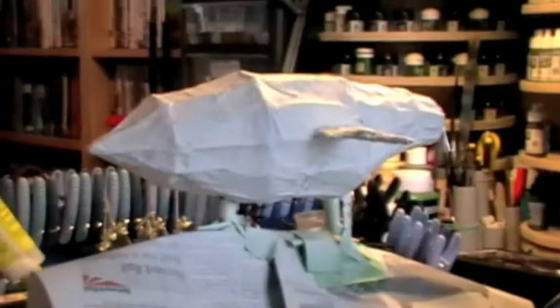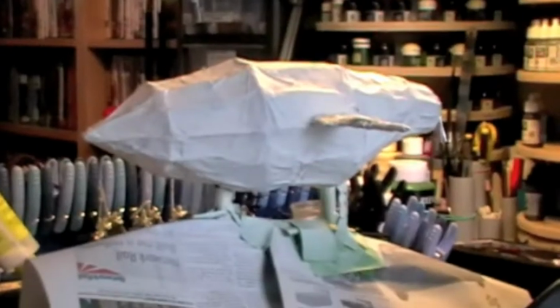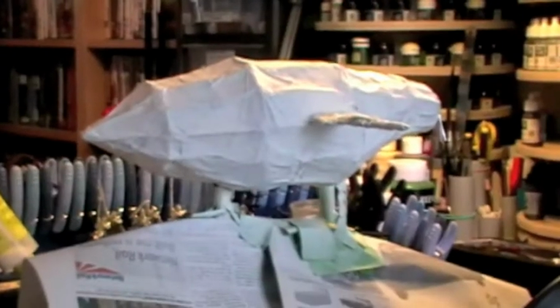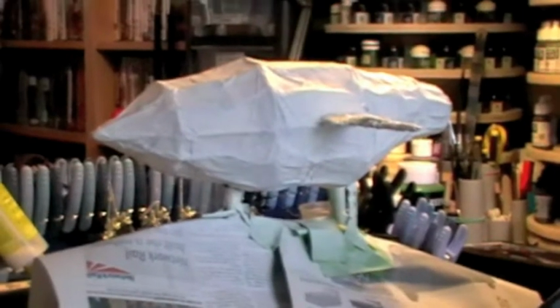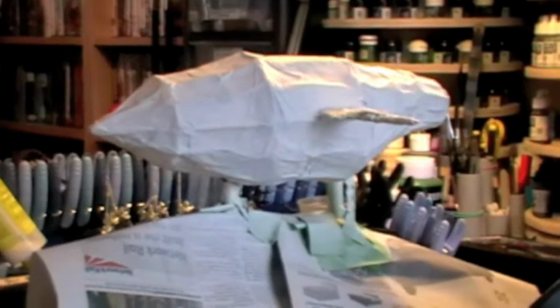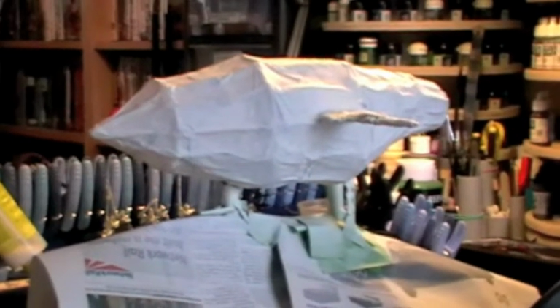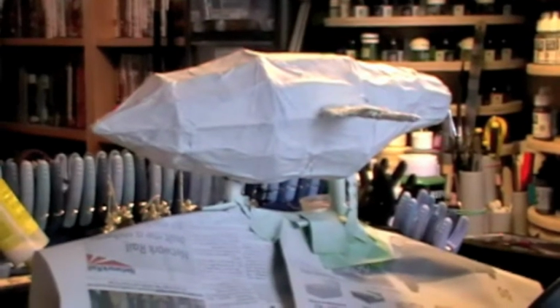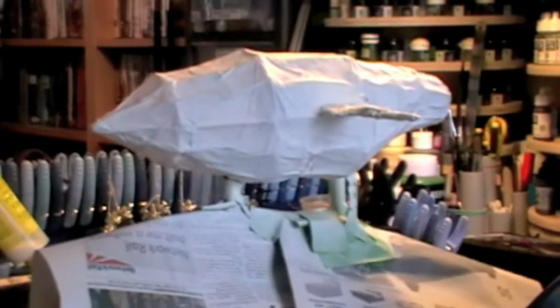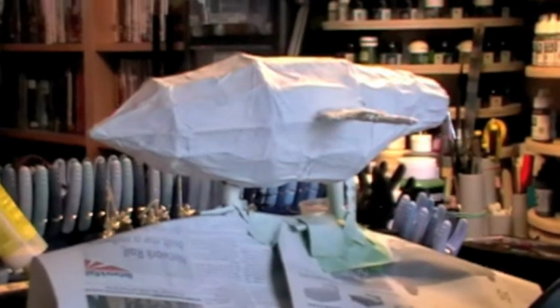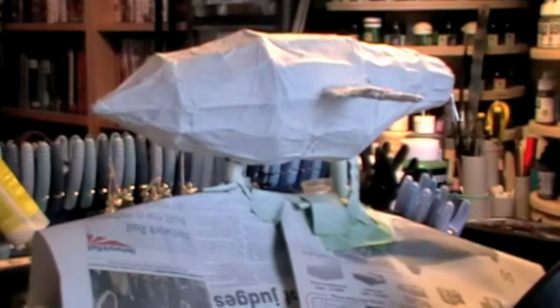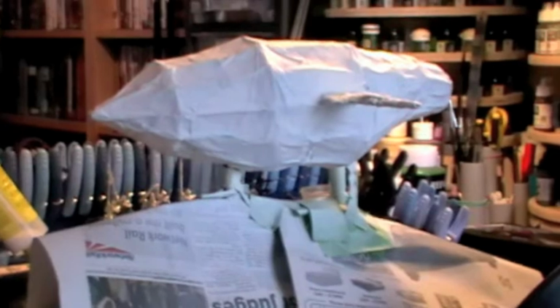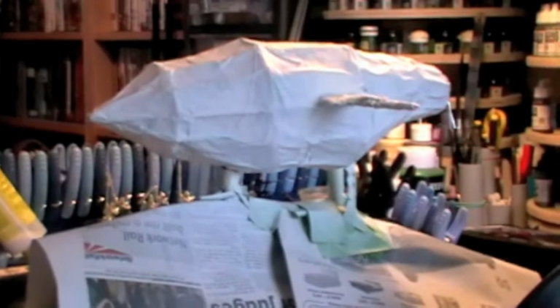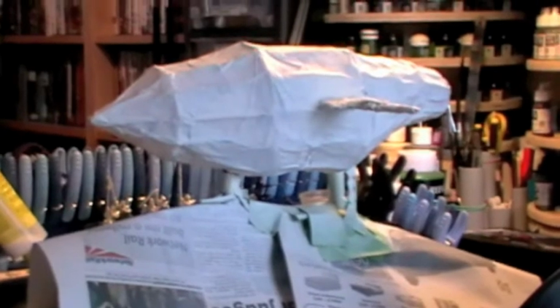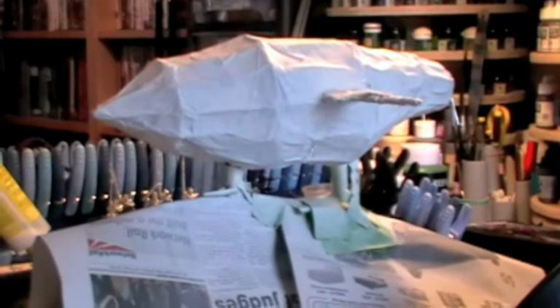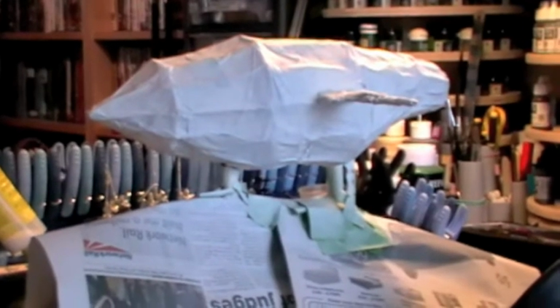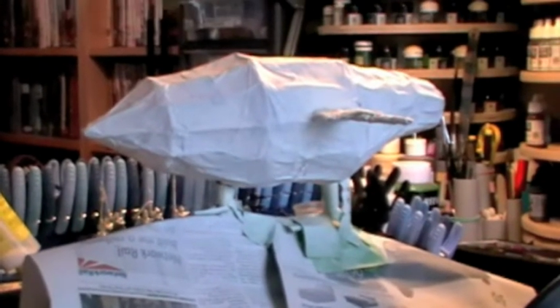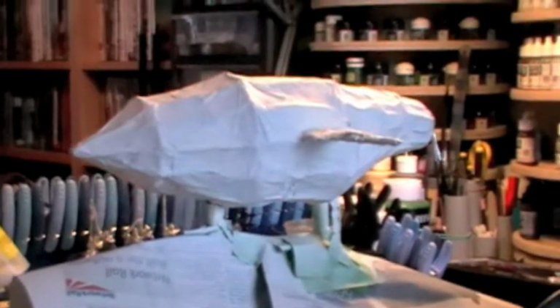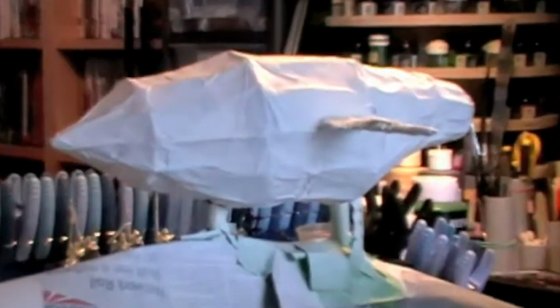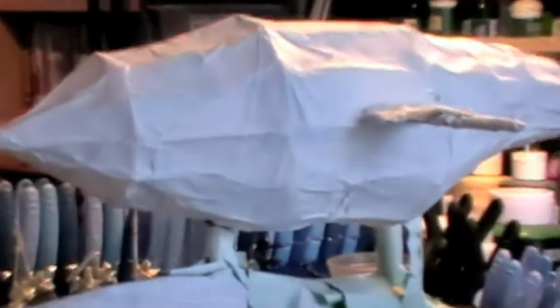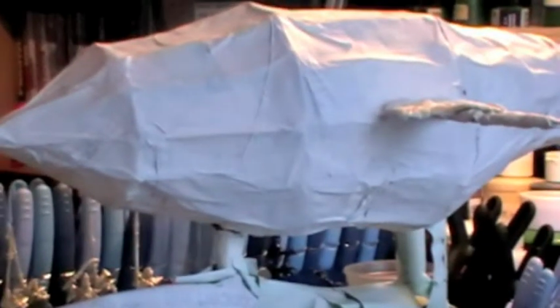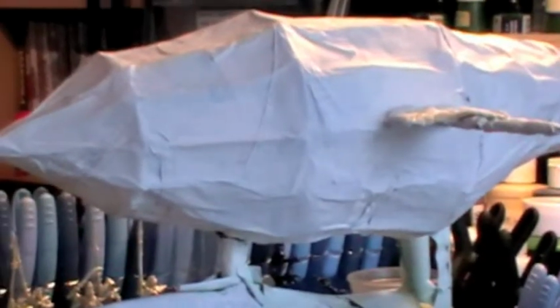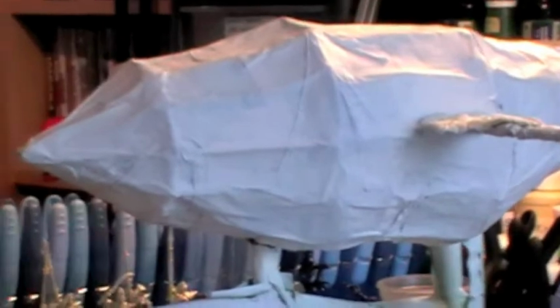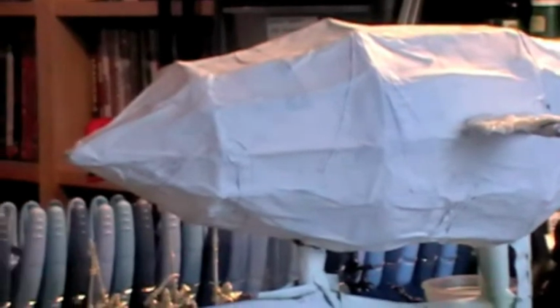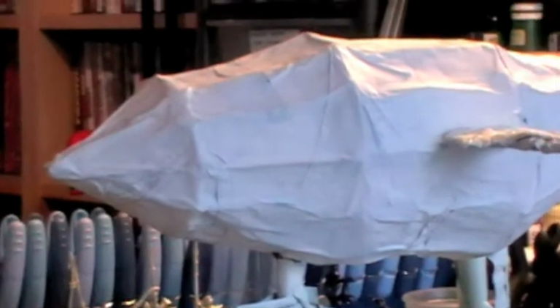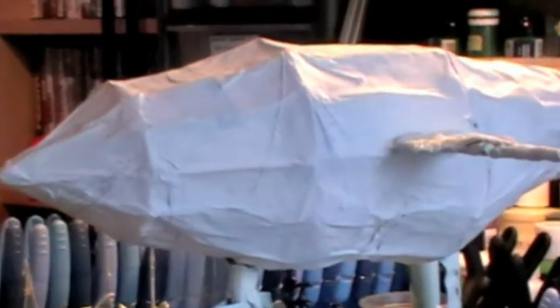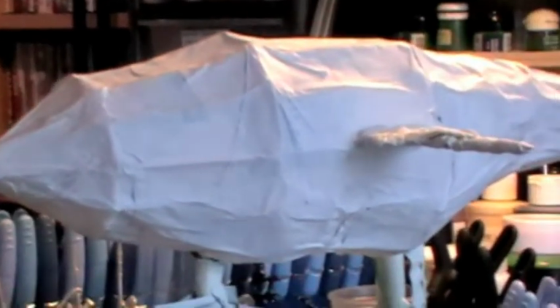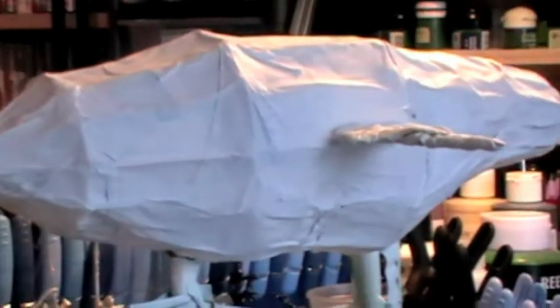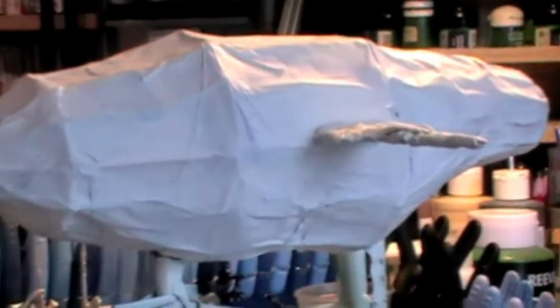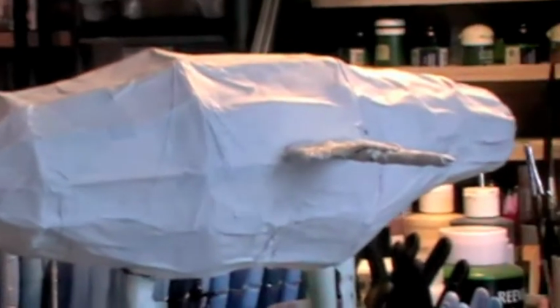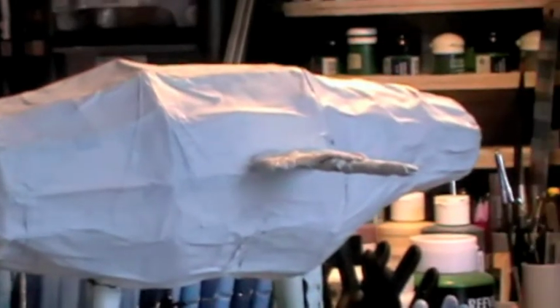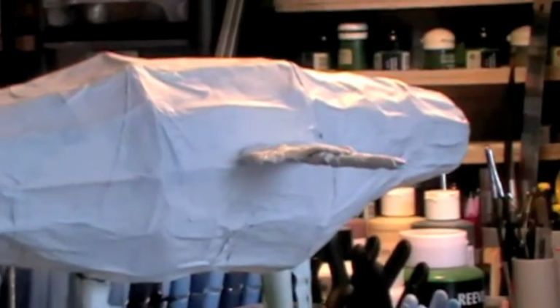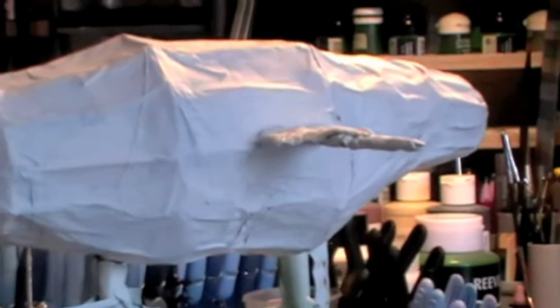That's the Zeppelin now being paper mached. That was left to dry for a couple of days with a couple of different layers. I have purposely left the paper with wrinkles in it to try and give the idea of cloth or material wrapped around the frame.